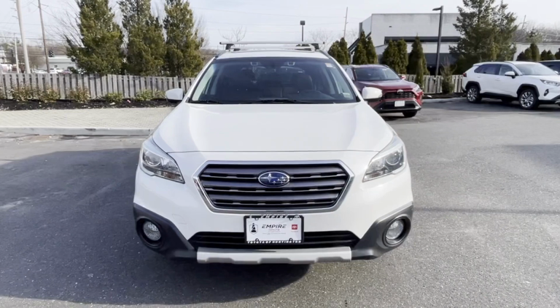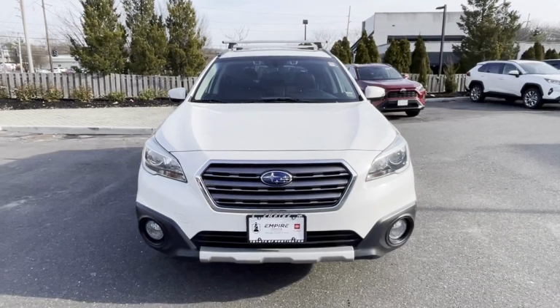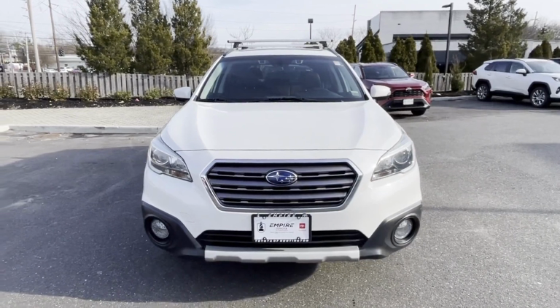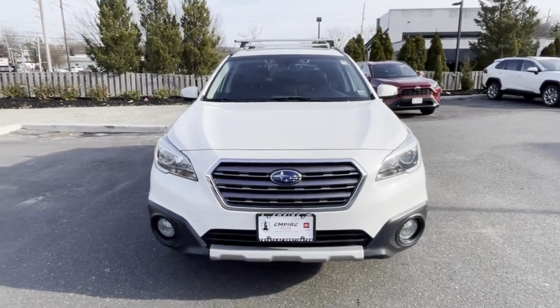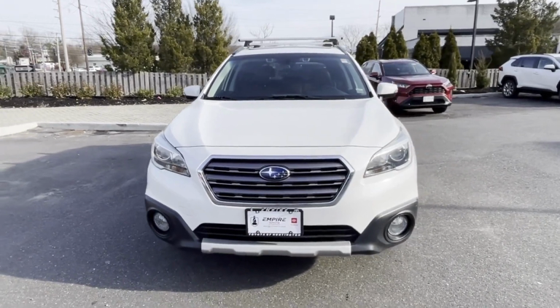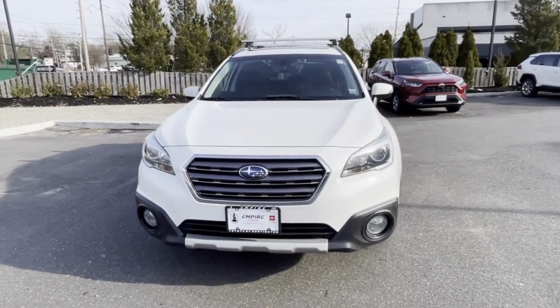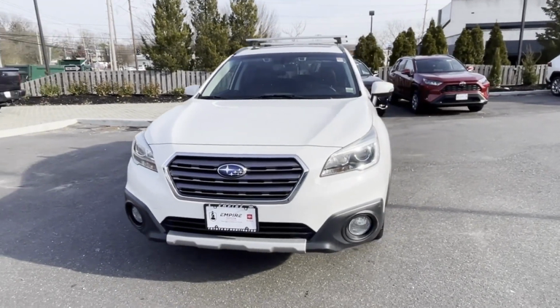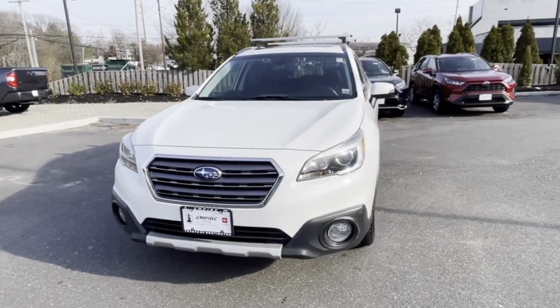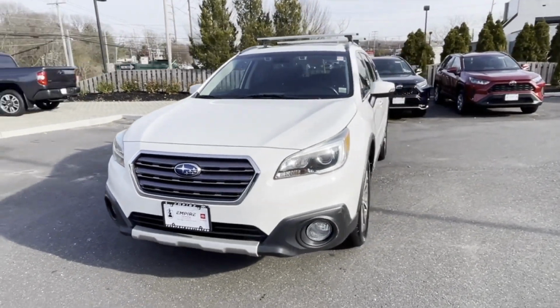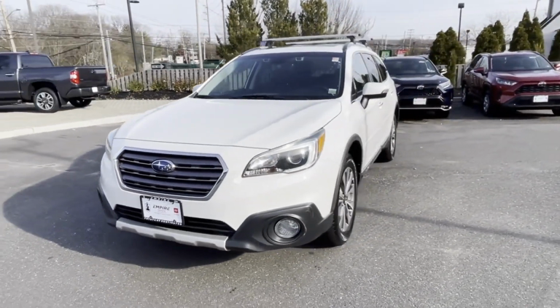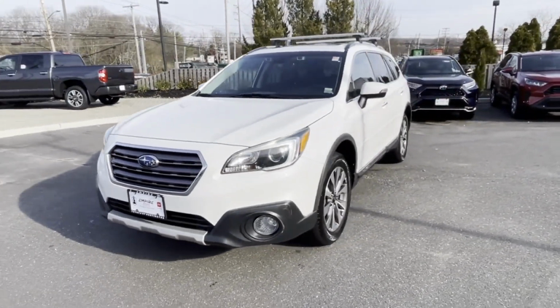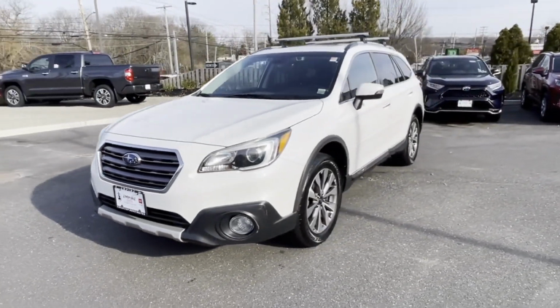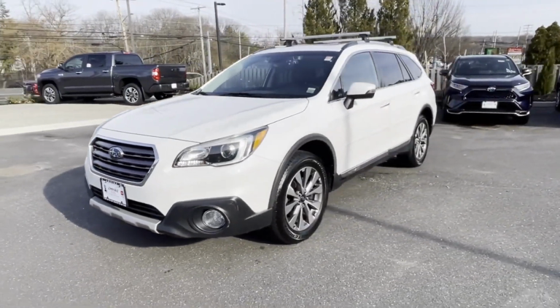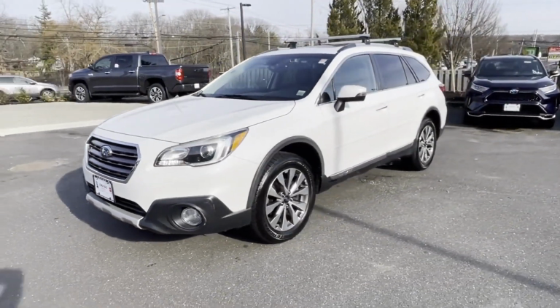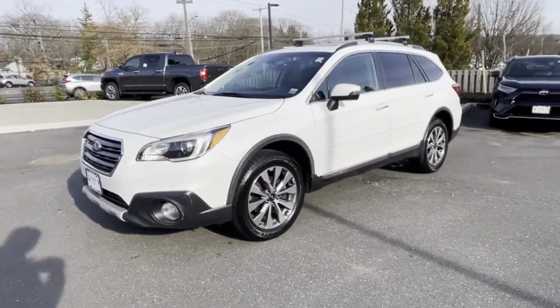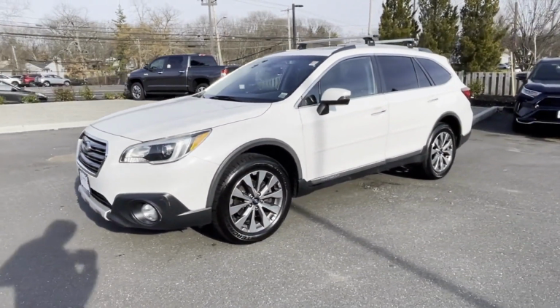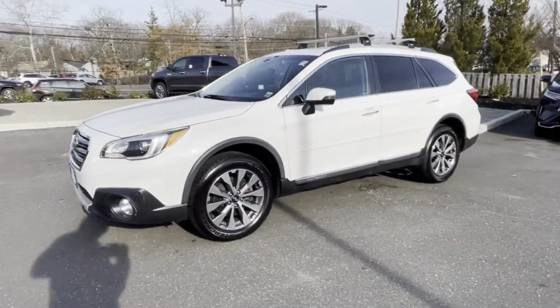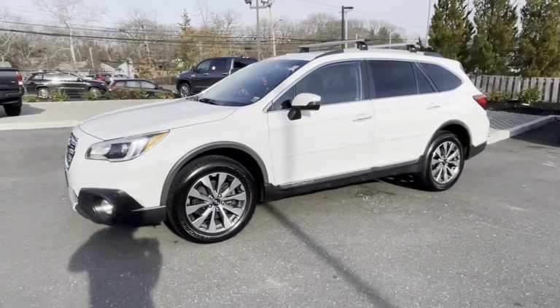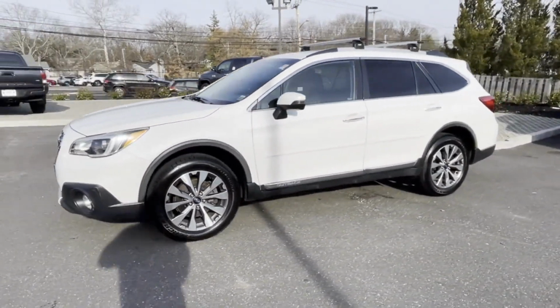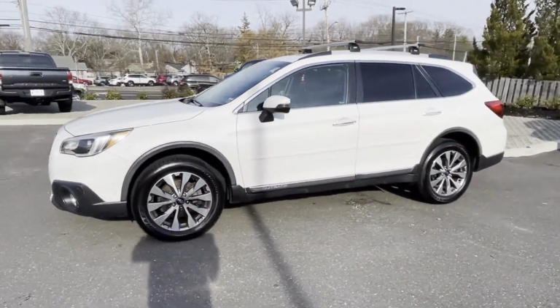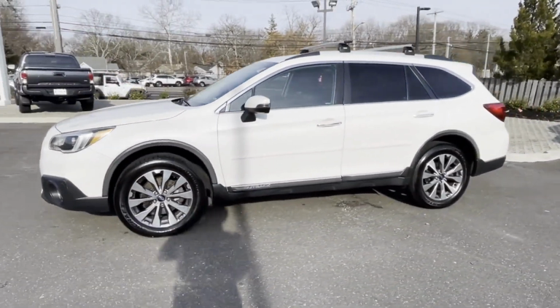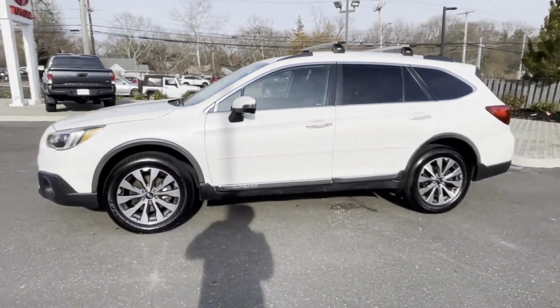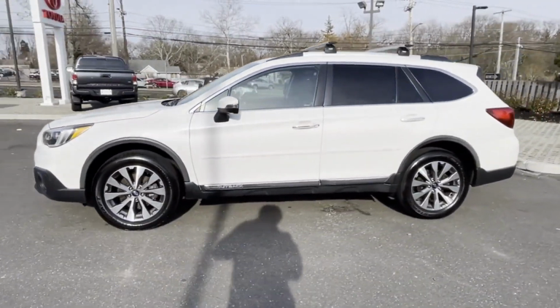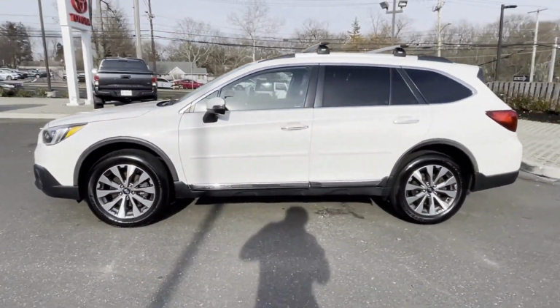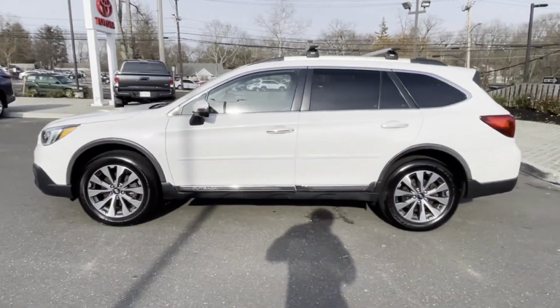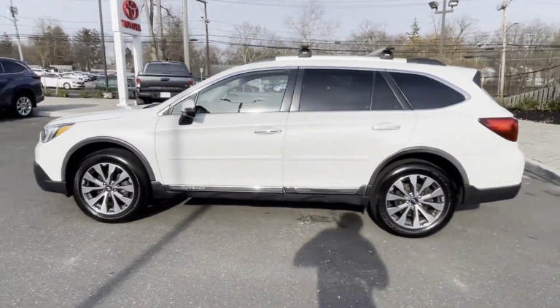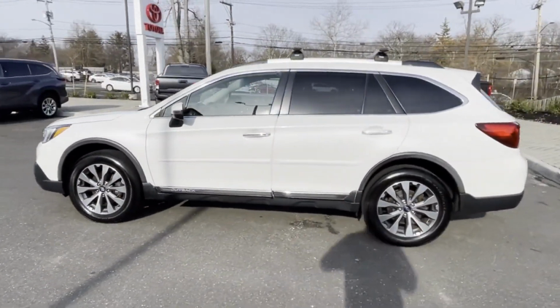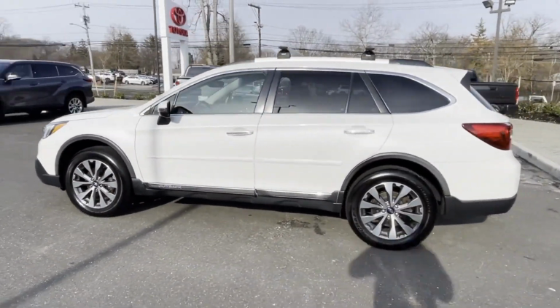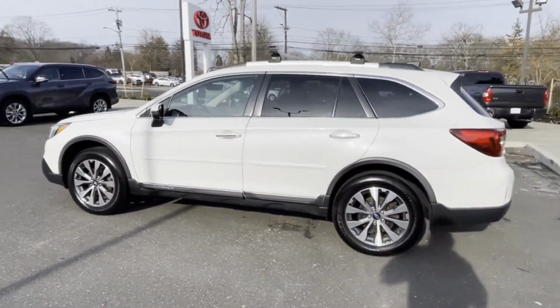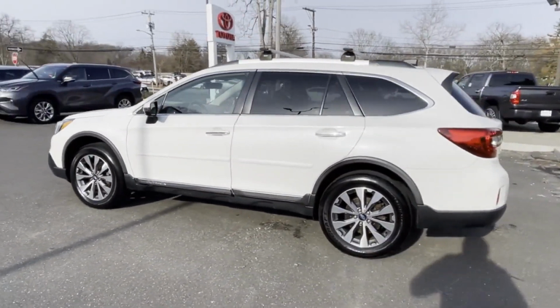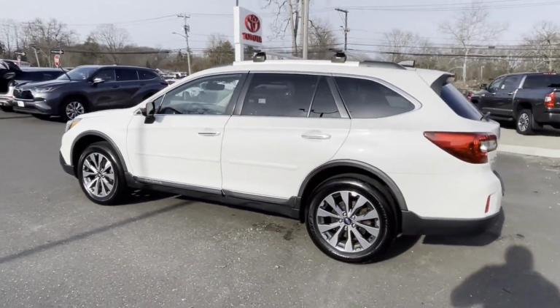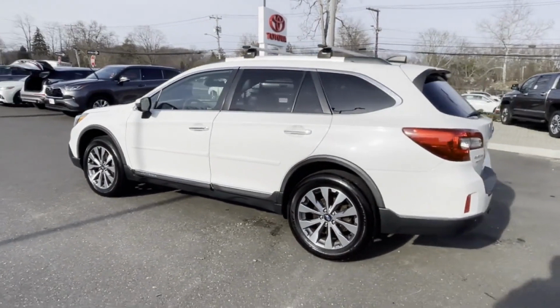2017 Subaru Outback. This SUV offers space as well as power and performance. It was cleverly designed with details that delight any driver.